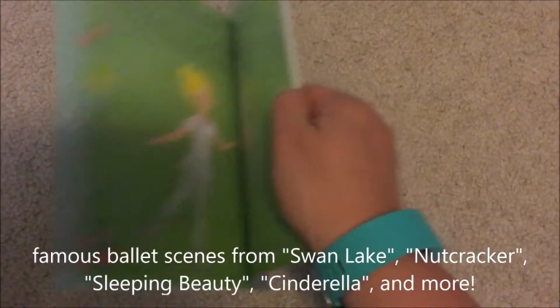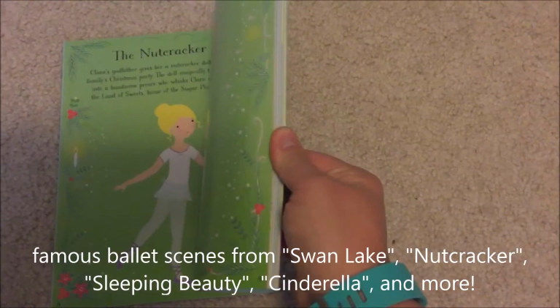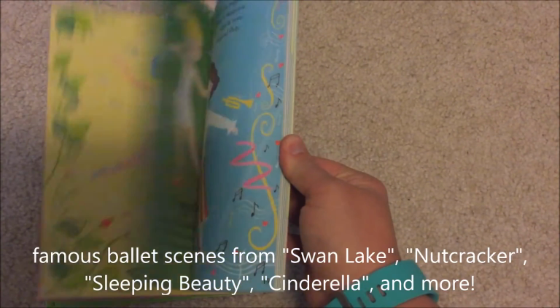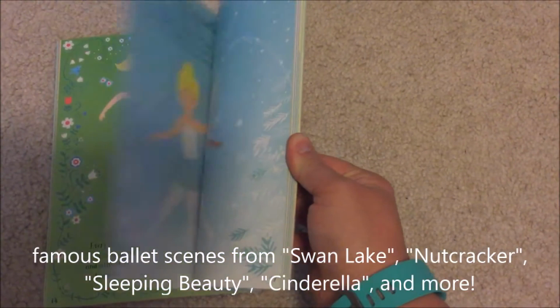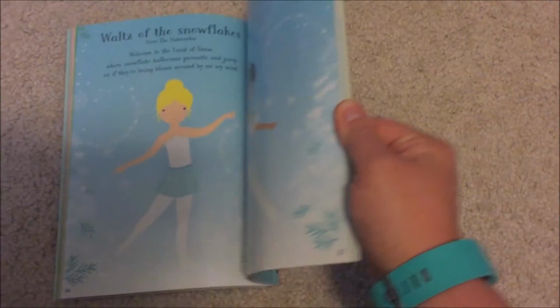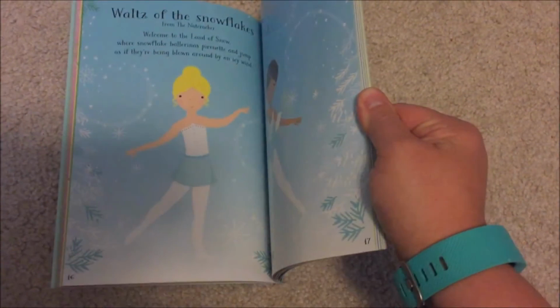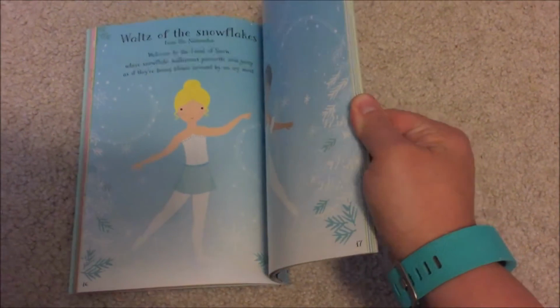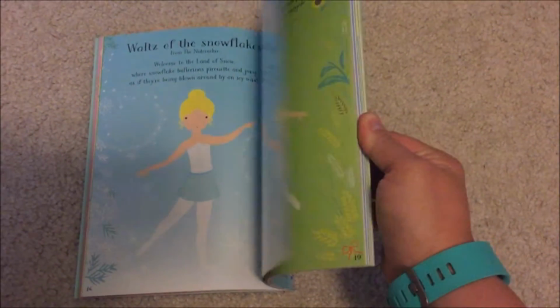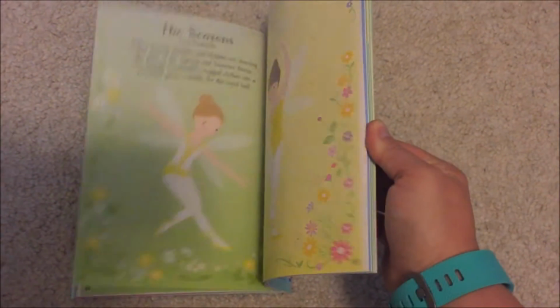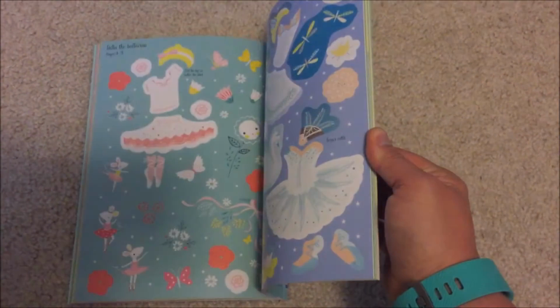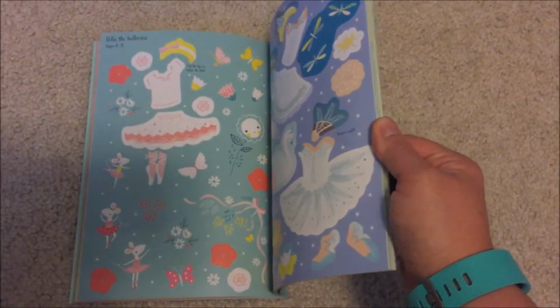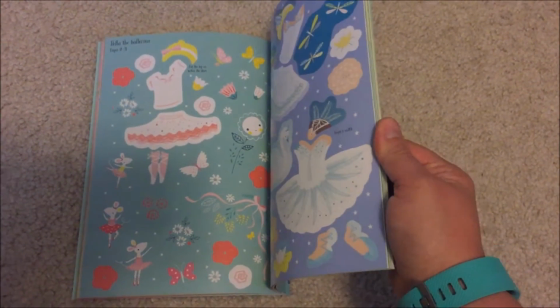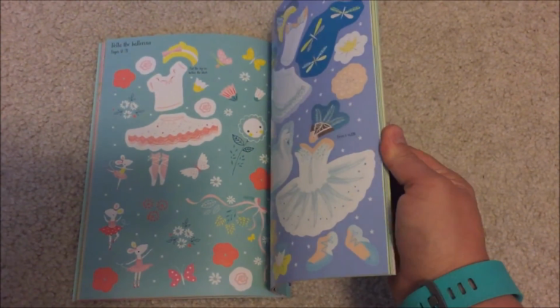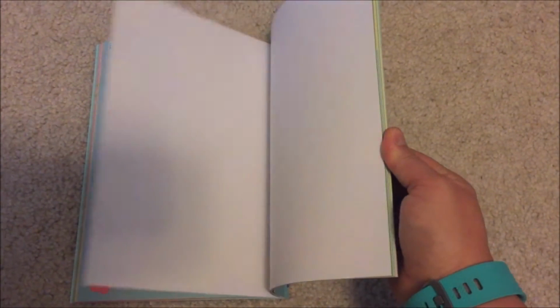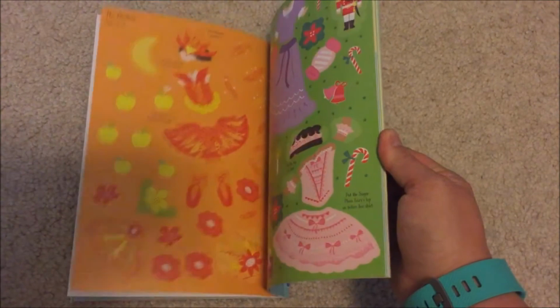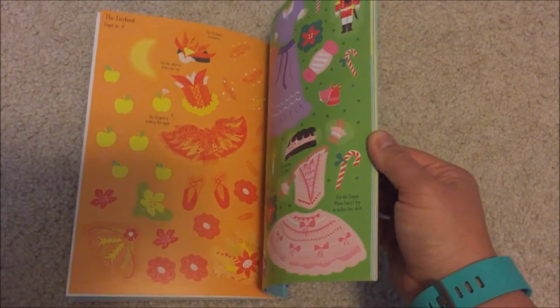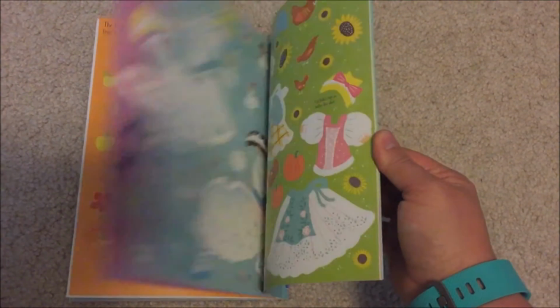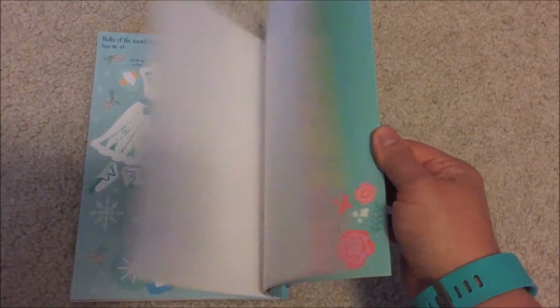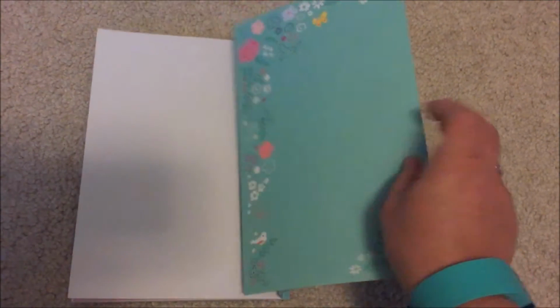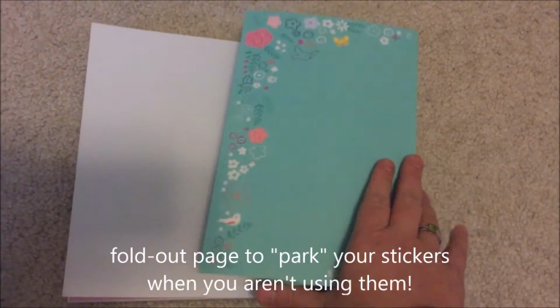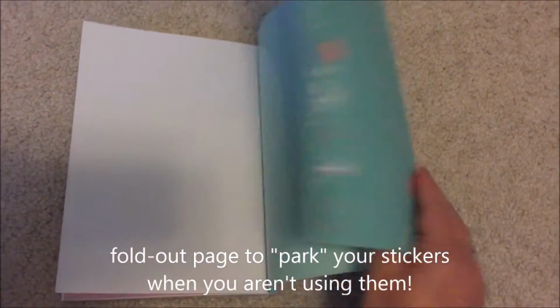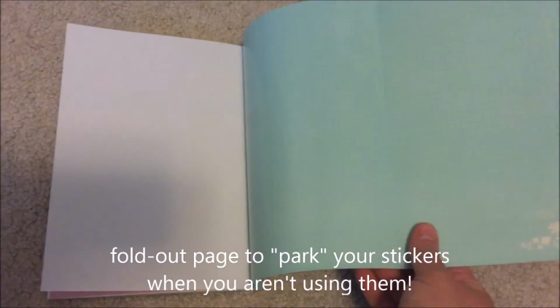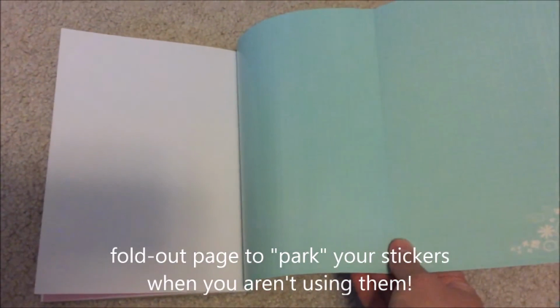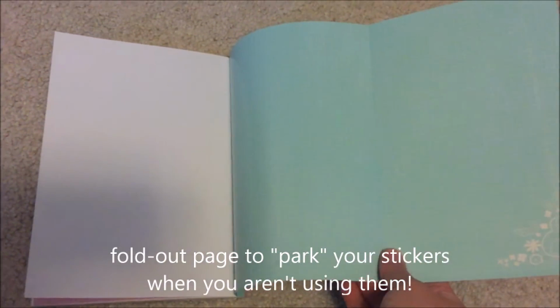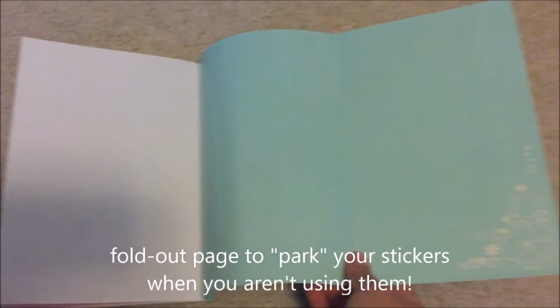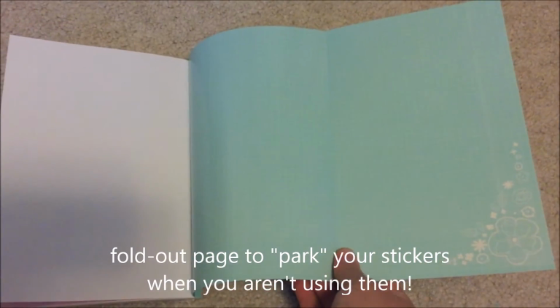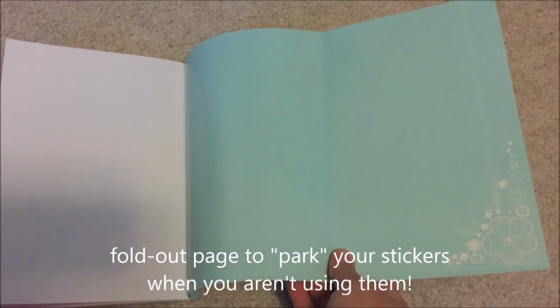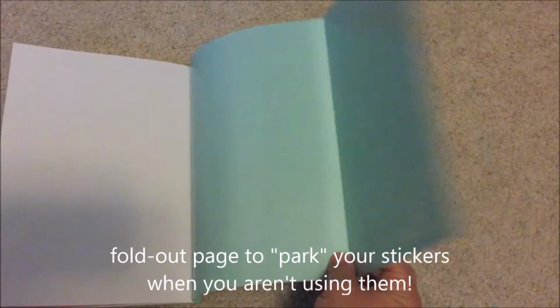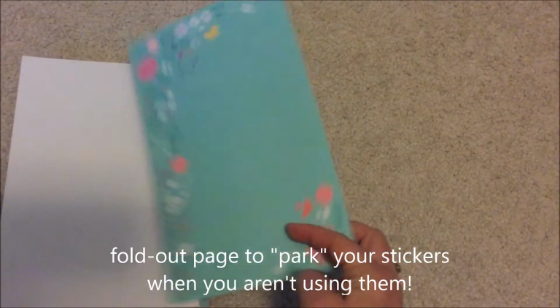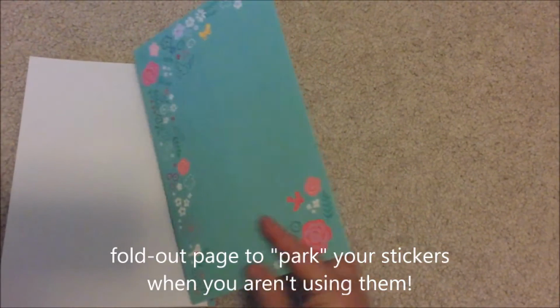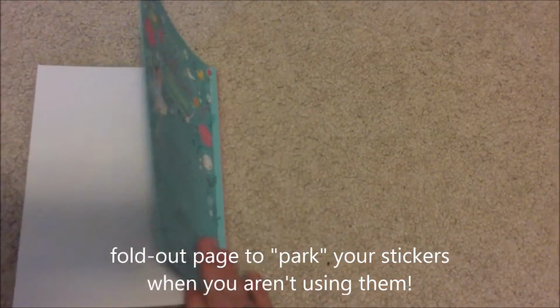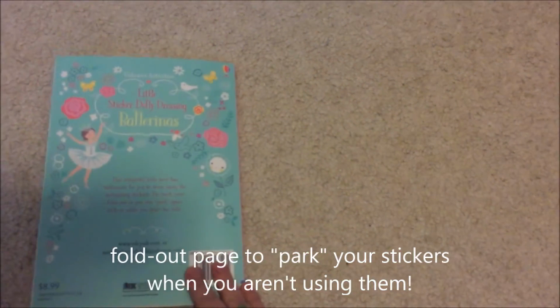There are reusable stickers in this book in which you get to dress the ballerinas in their costumes for their scenes, as well as a fold-out page at the end where you can store the extra stickers when you're not using them.